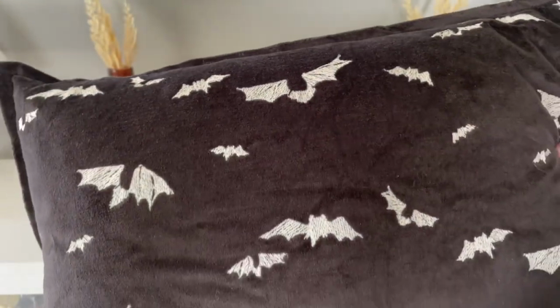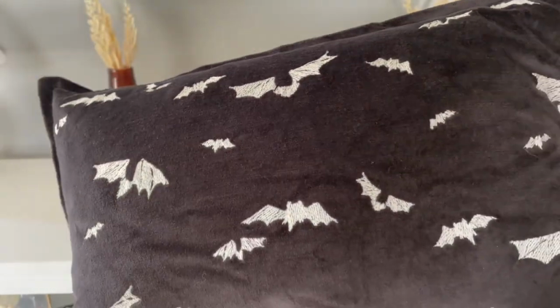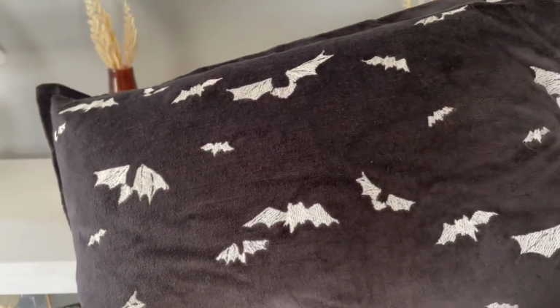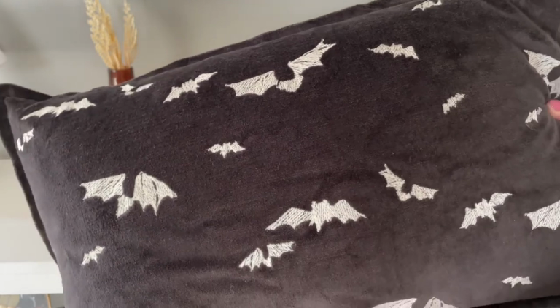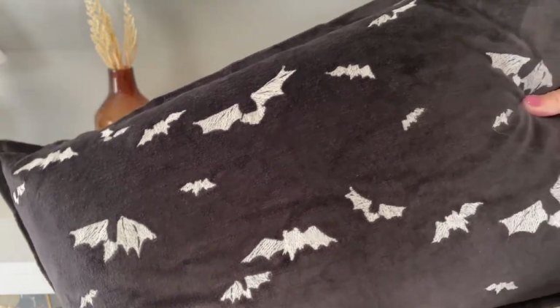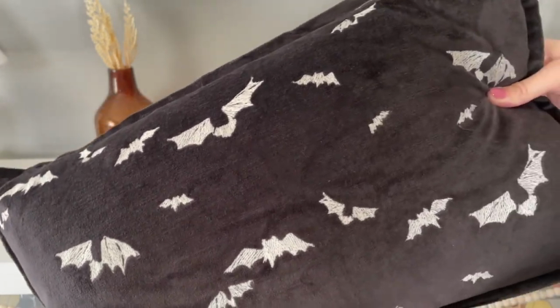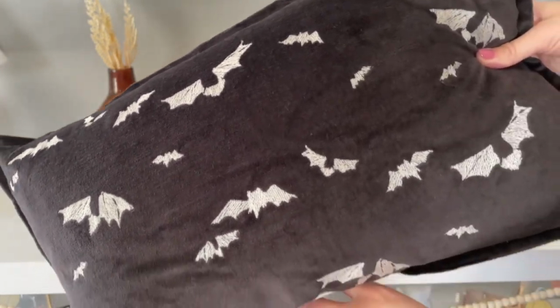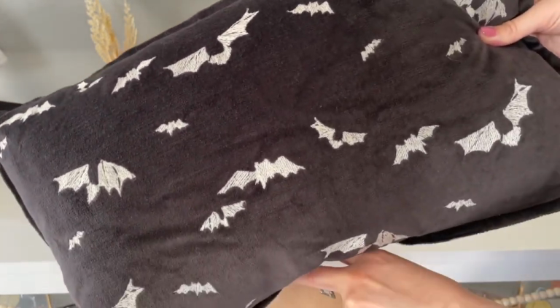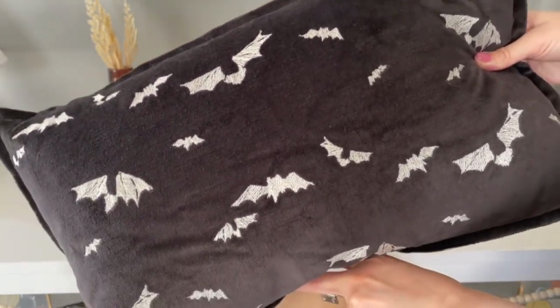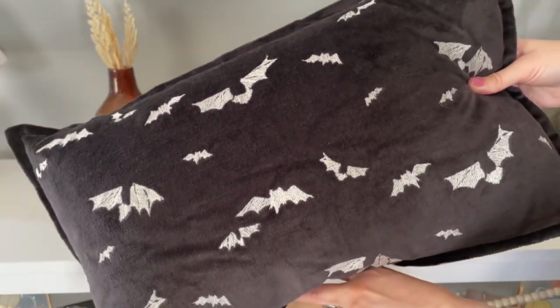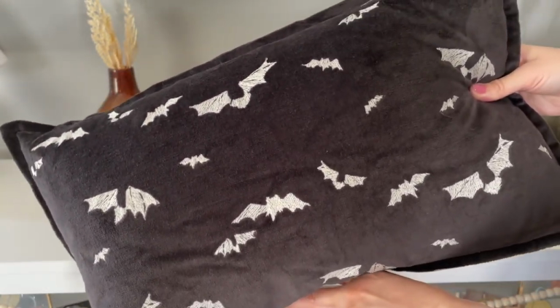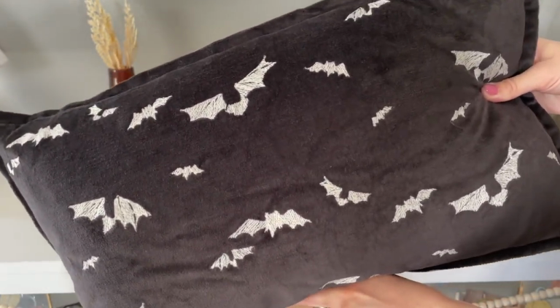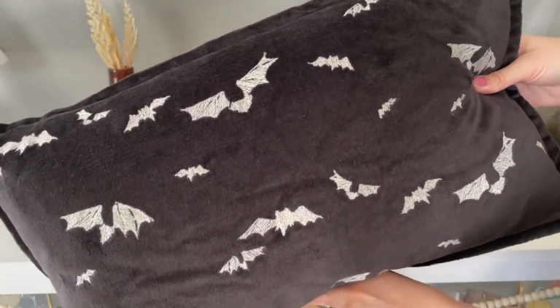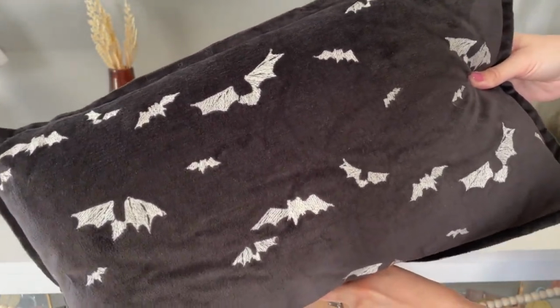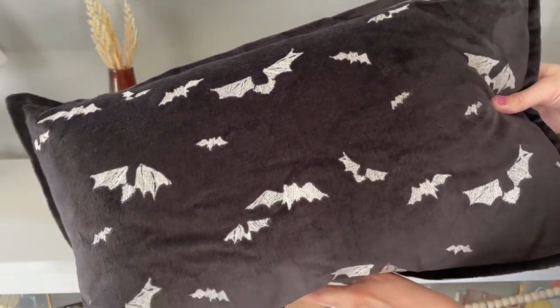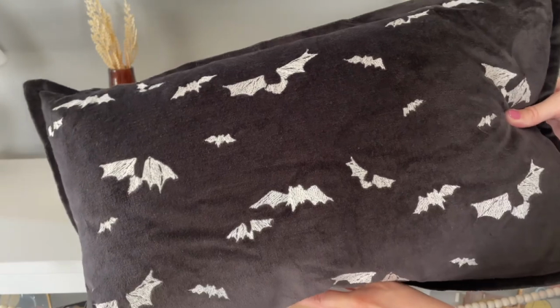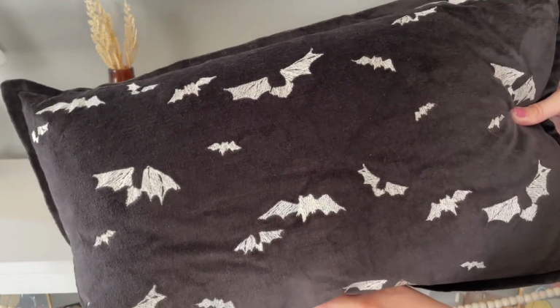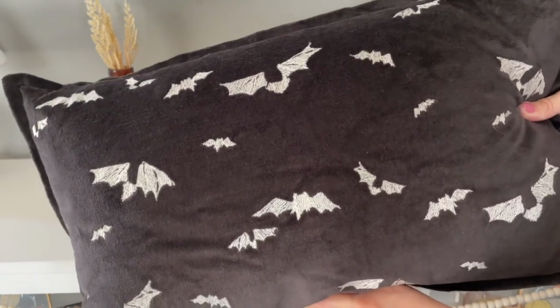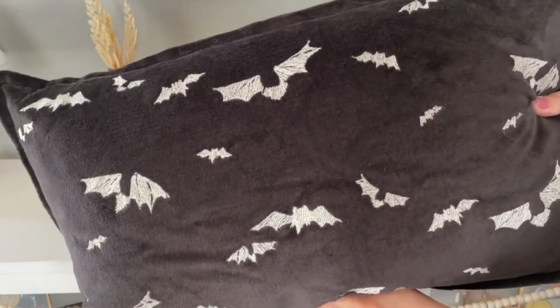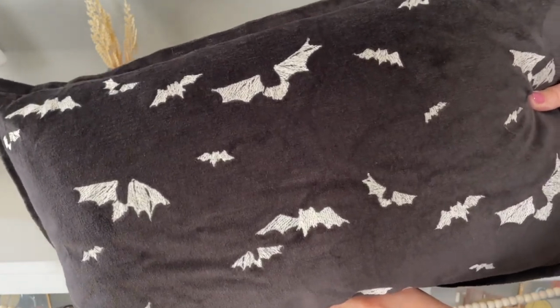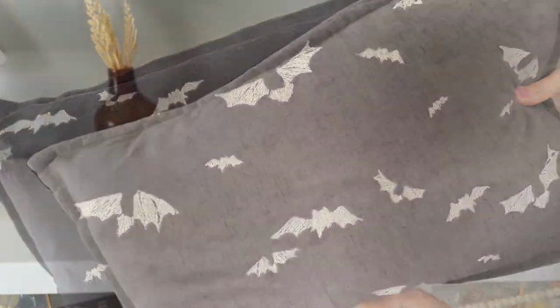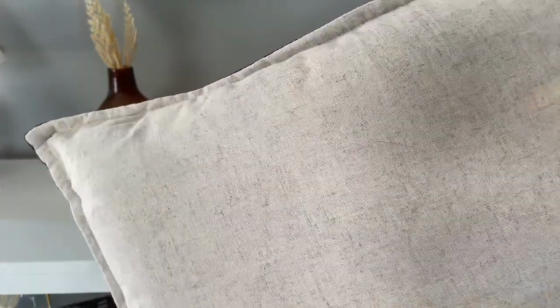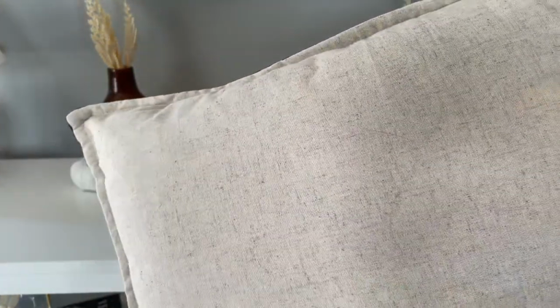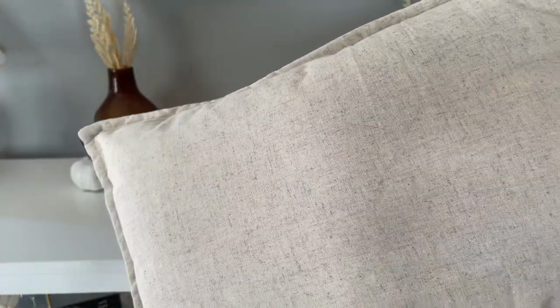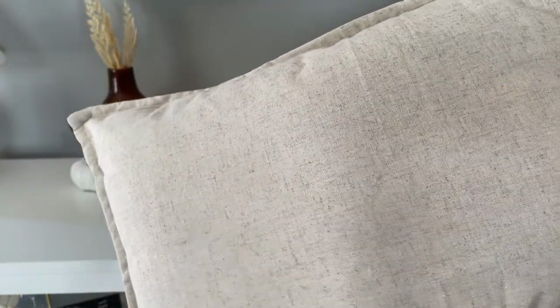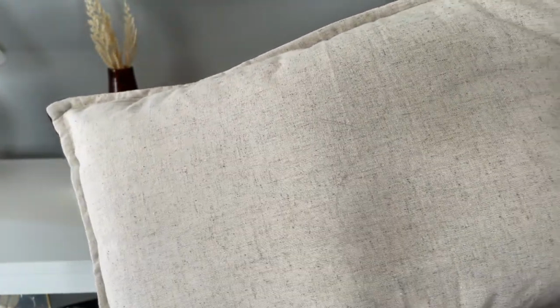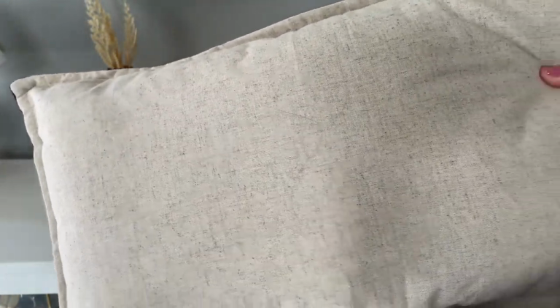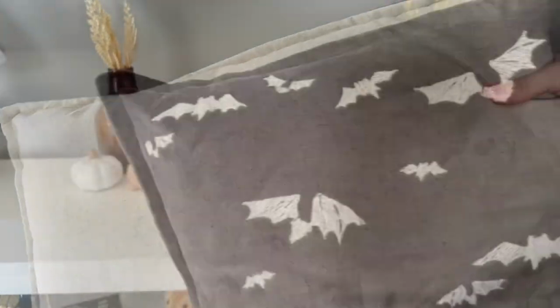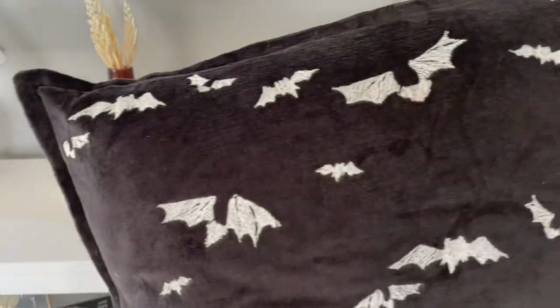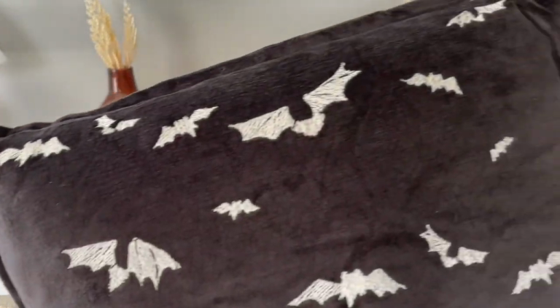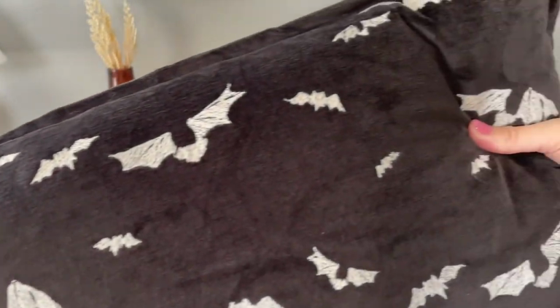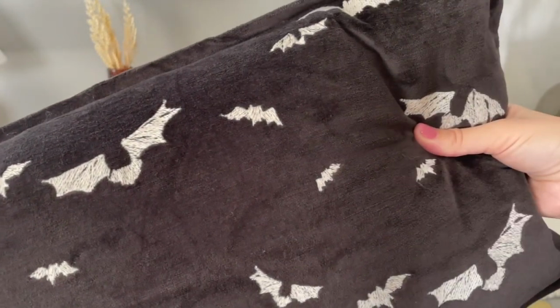This bat pillow is also from Target, from that same Threshold collection. This one was $20. The front has bats embroidered on black velvet and the back just has a tan canvas color.